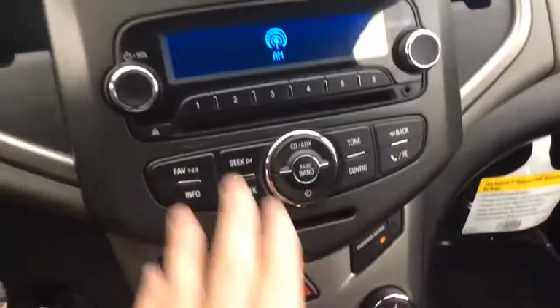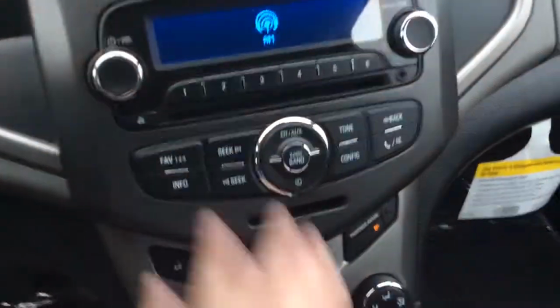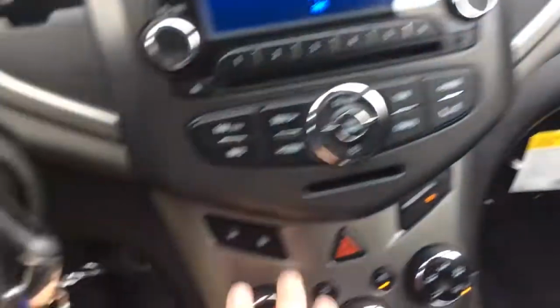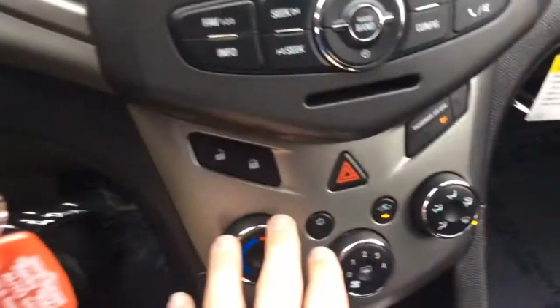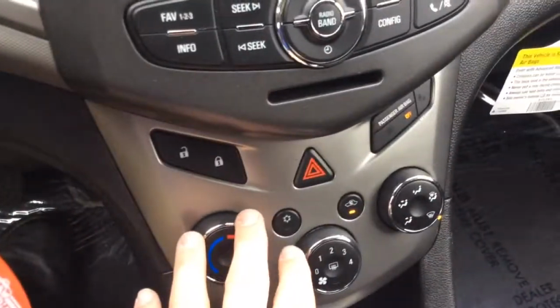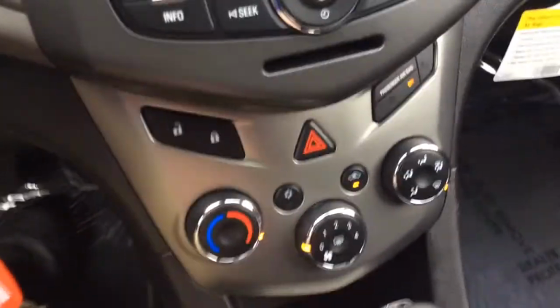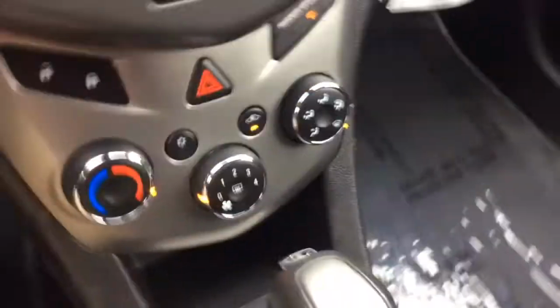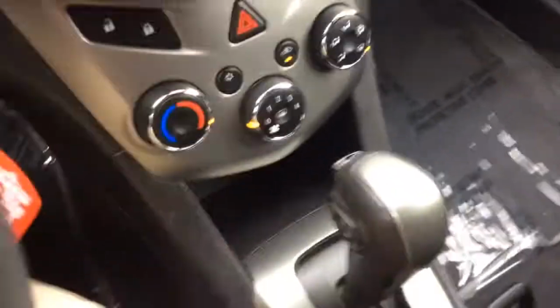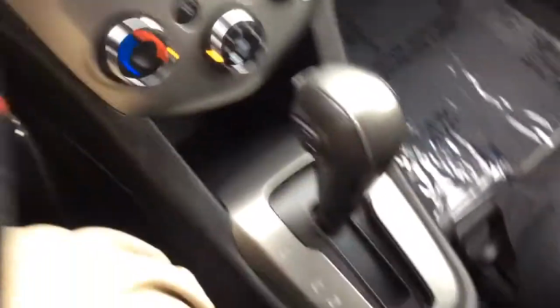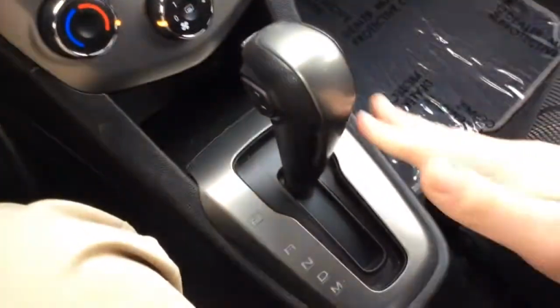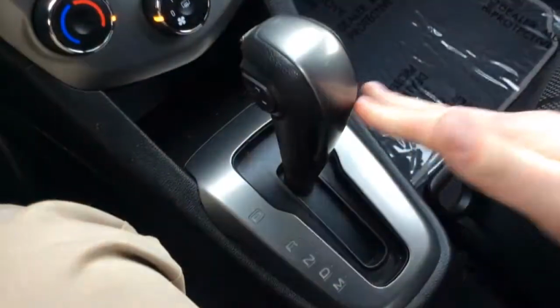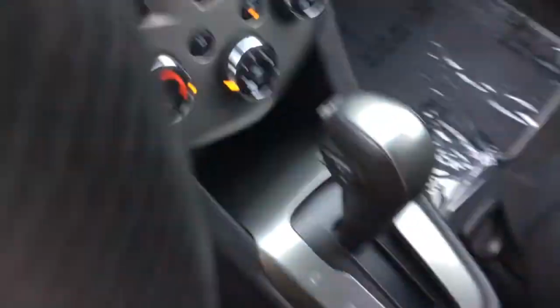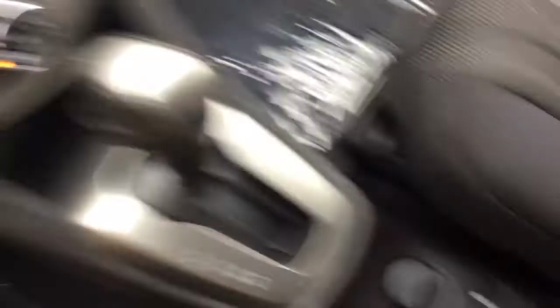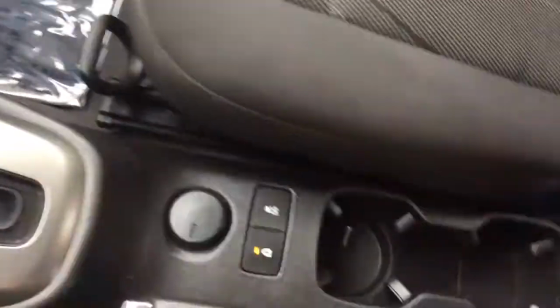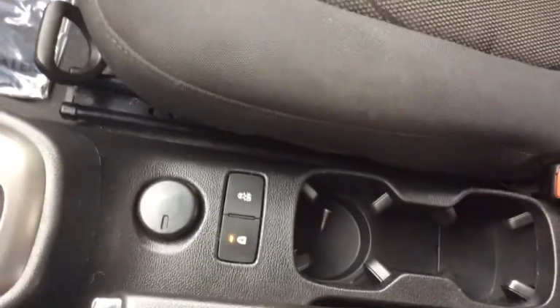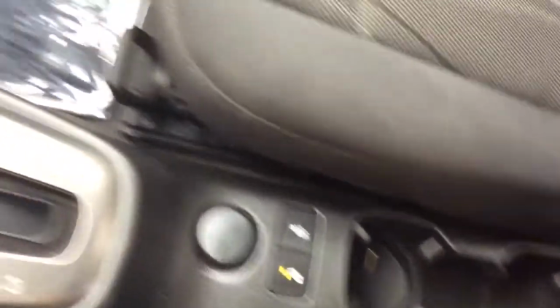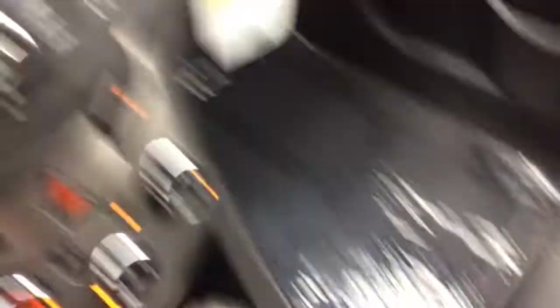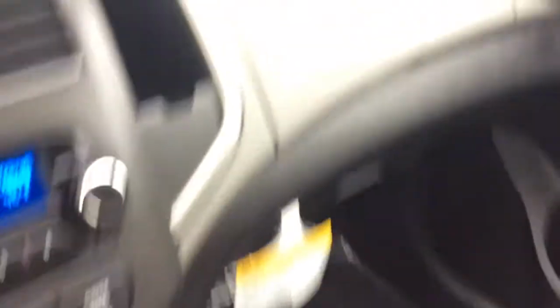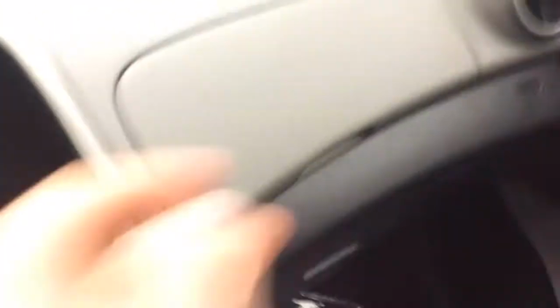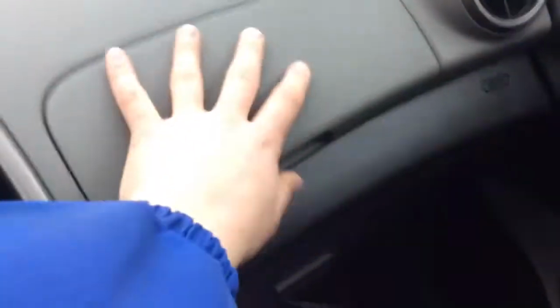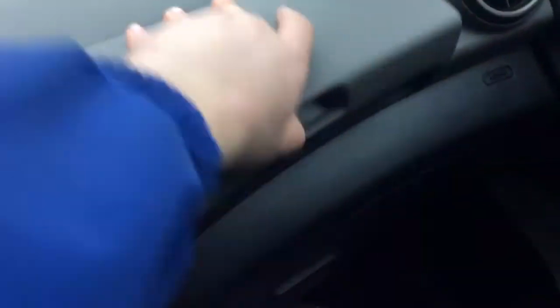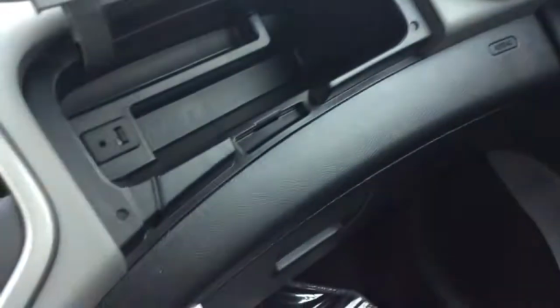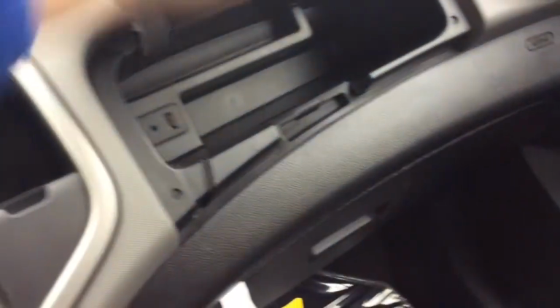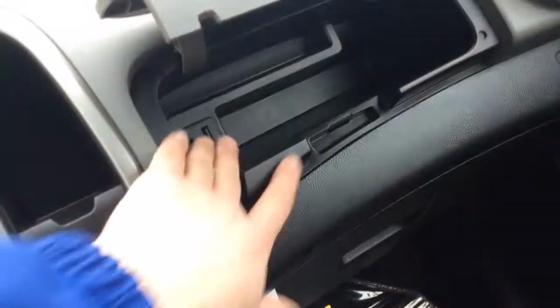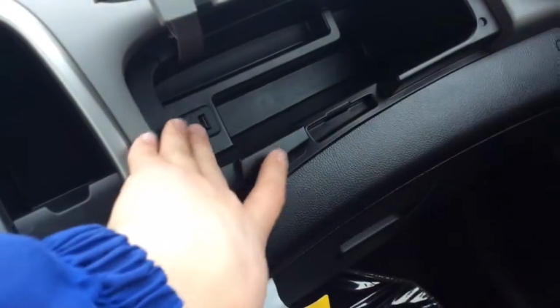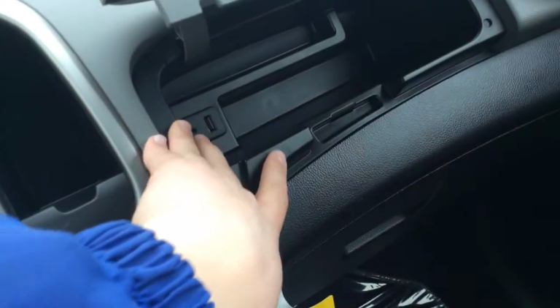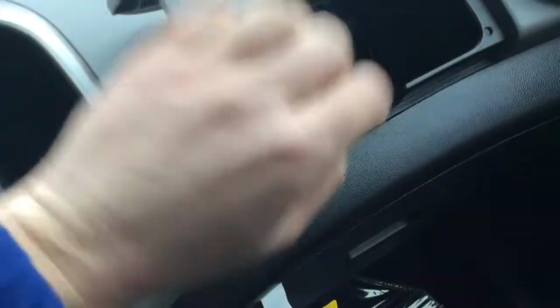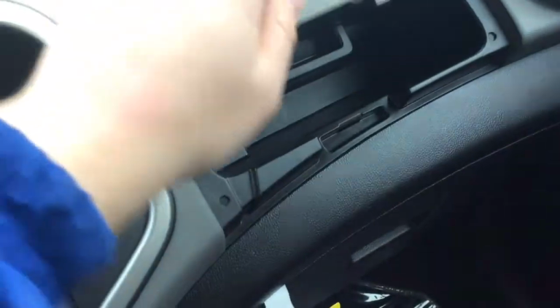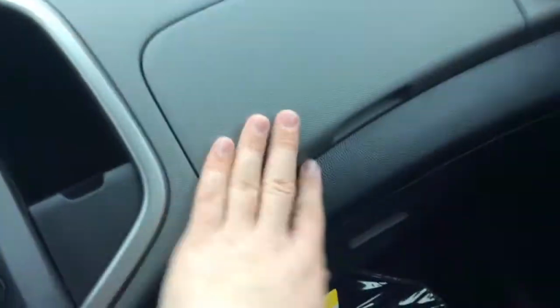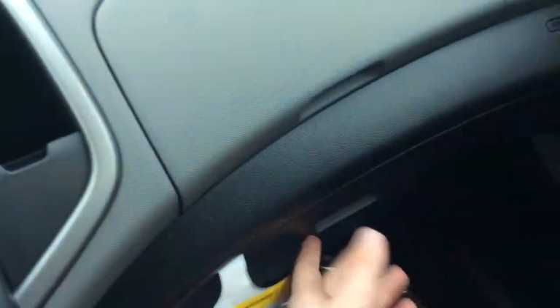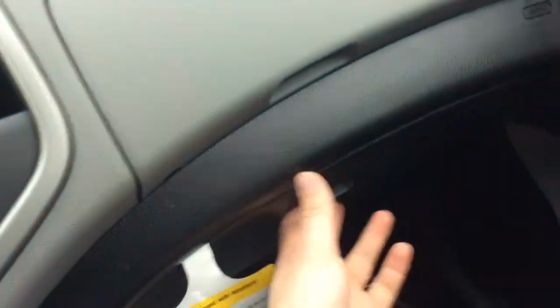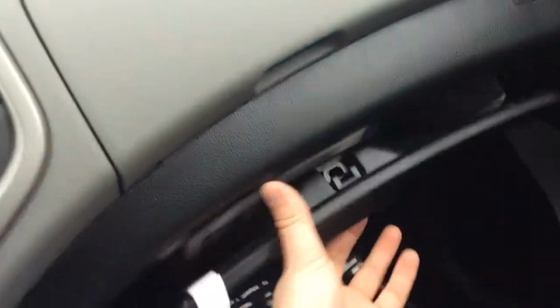It also has a CD player. Climate control settings here. It has your automatic transmission, cup holders in the center, and a flip-open storage area up top with a USB and auxiliary line-in, so plenty of ways to connect your electronic devices.